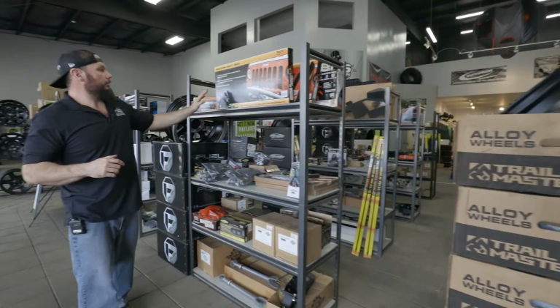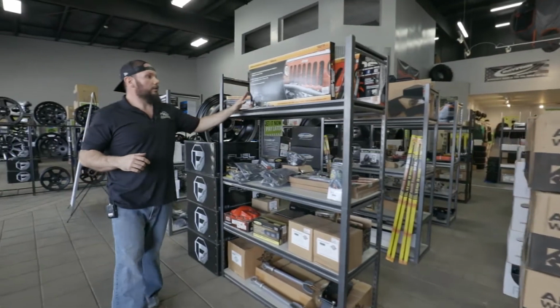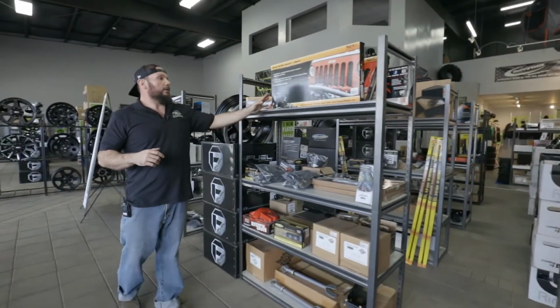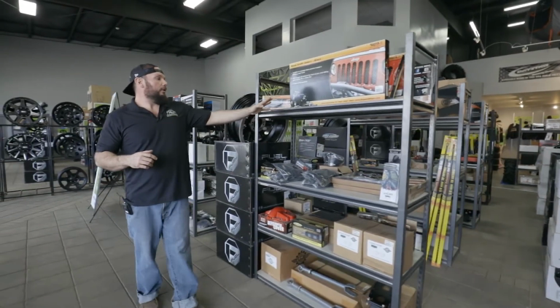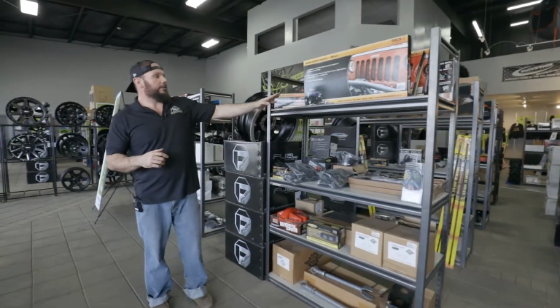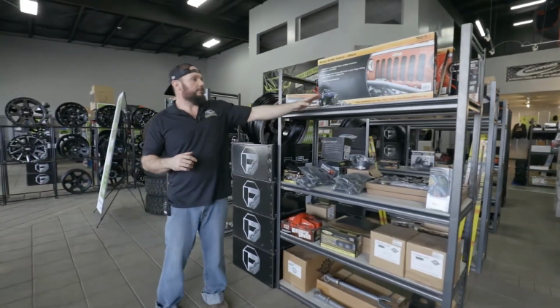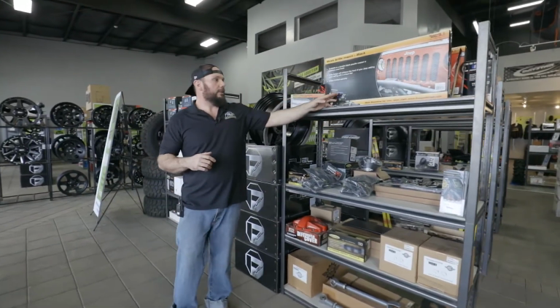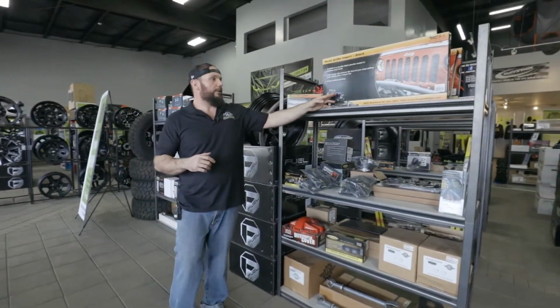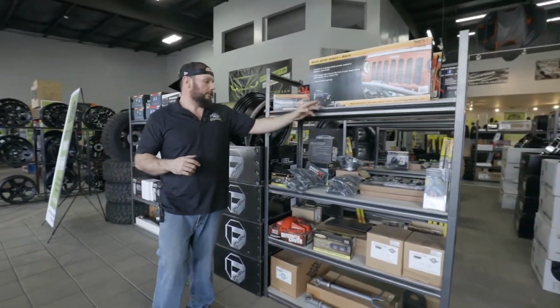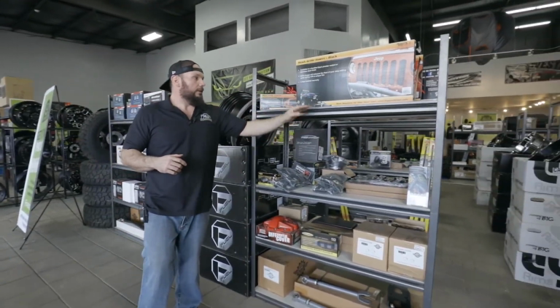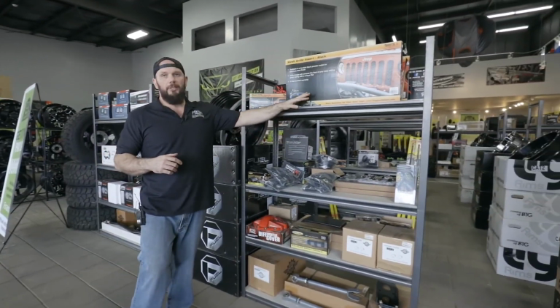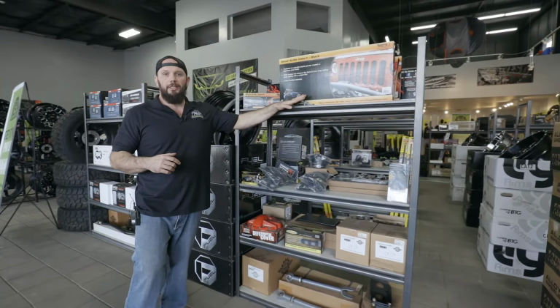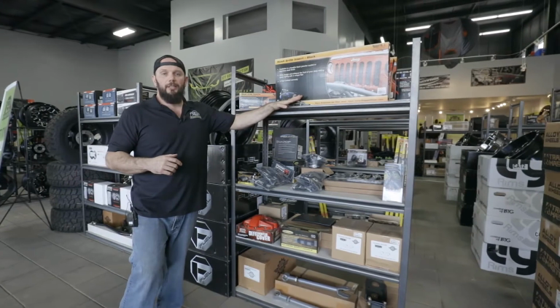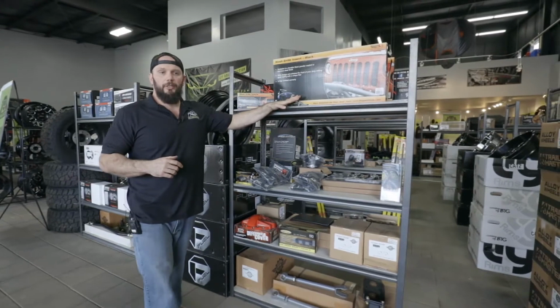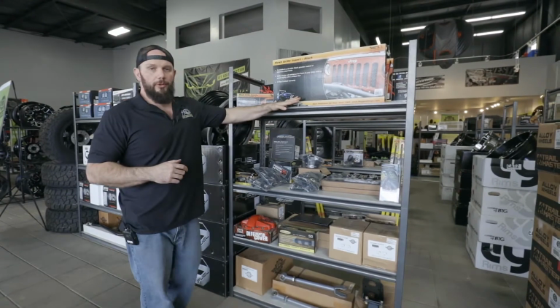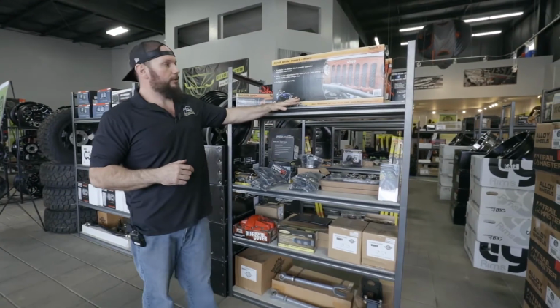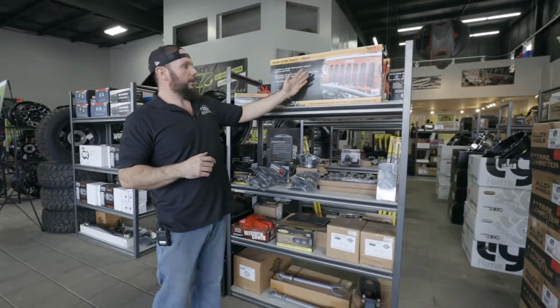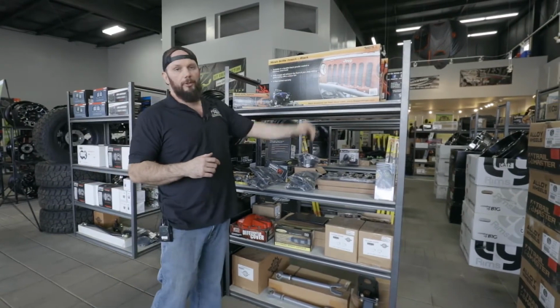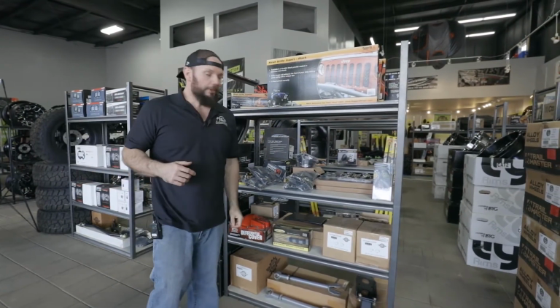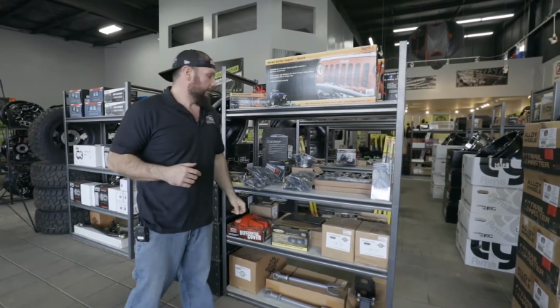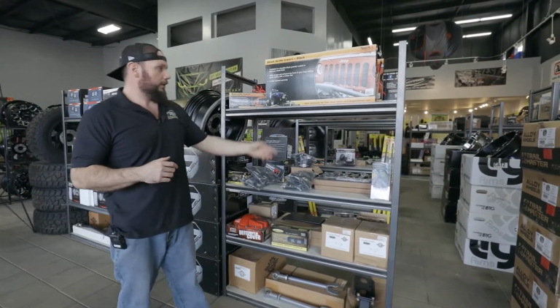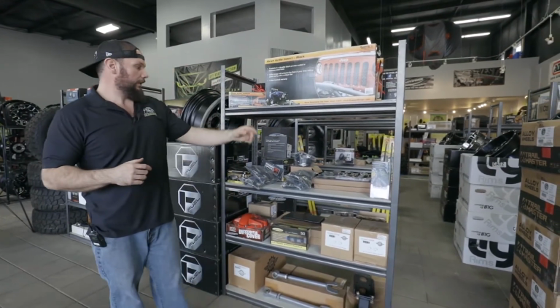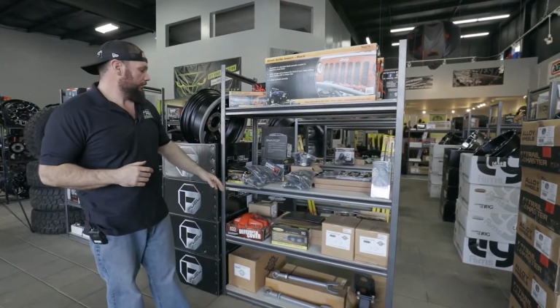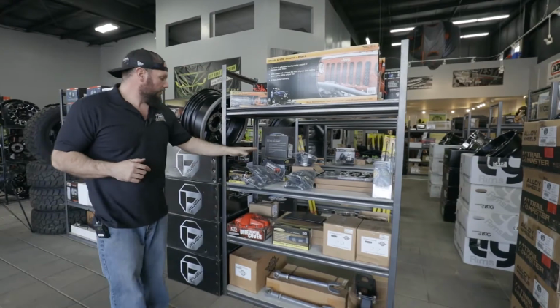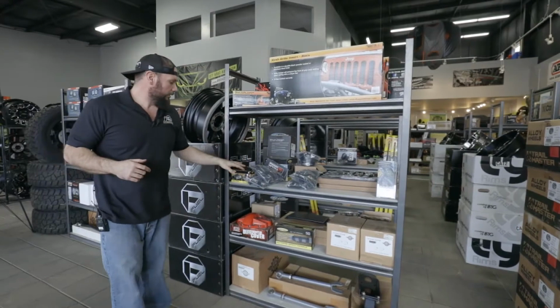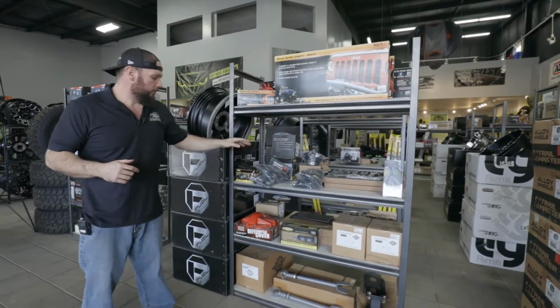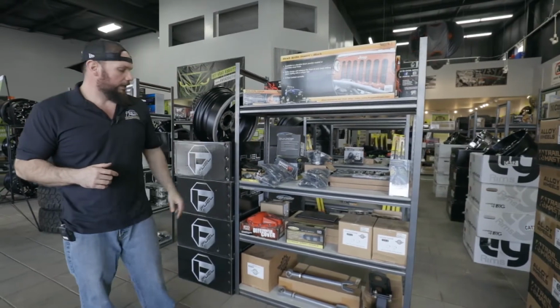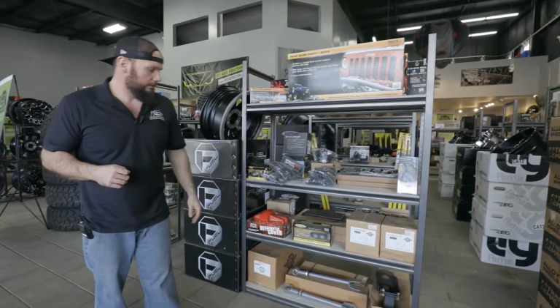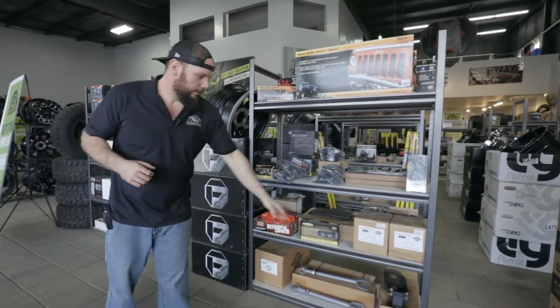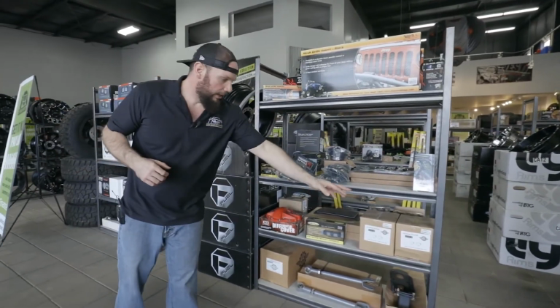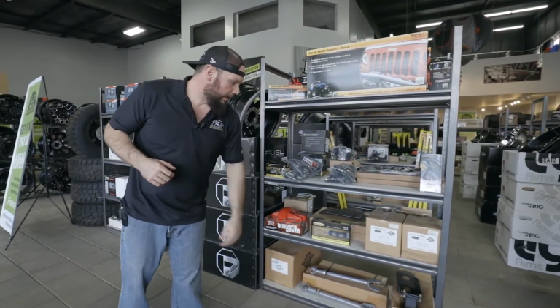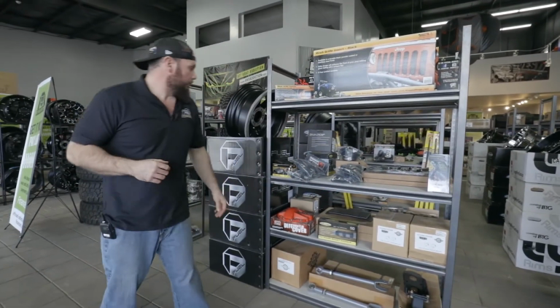We got some more grill protection. These are pretty good — definitely saves that AC condenser. It's like three or $400 replacement for like an $80 investment, and it looks pretty neat. Grab handles, foot pegs, high lift jack mounts.